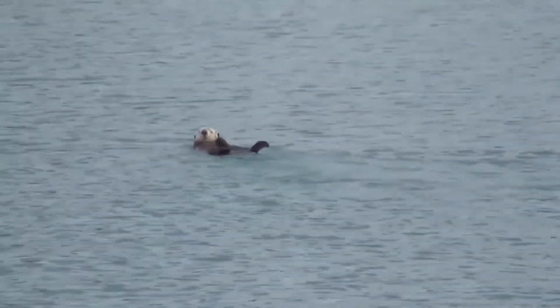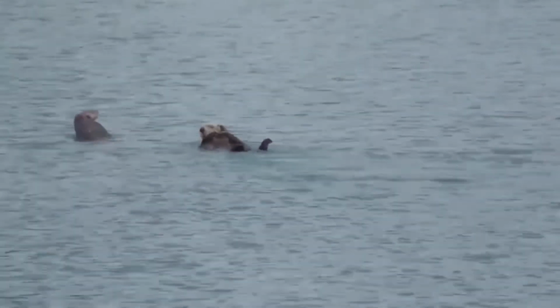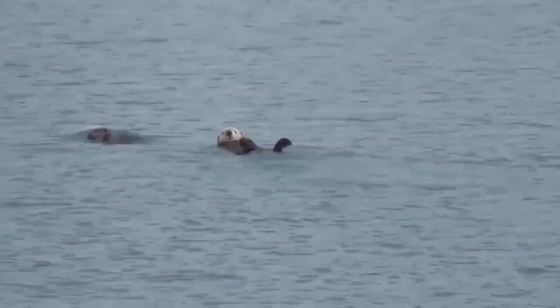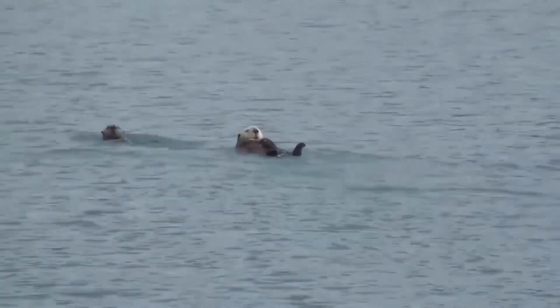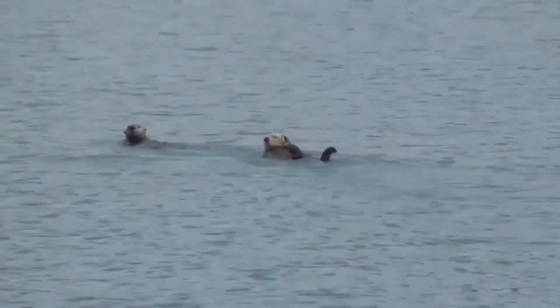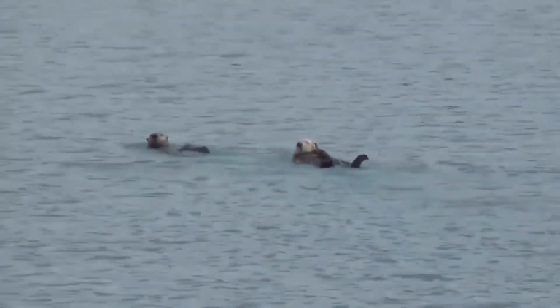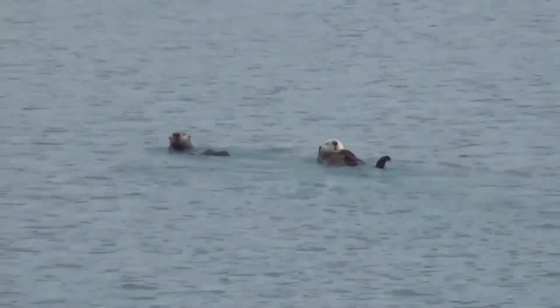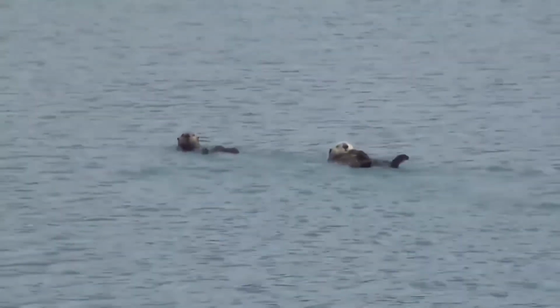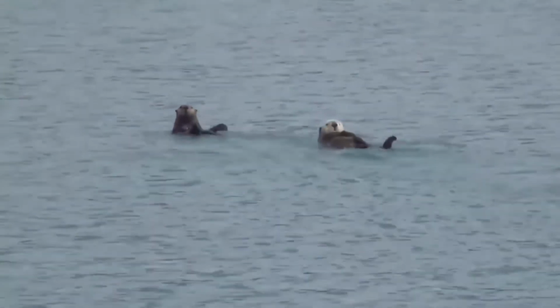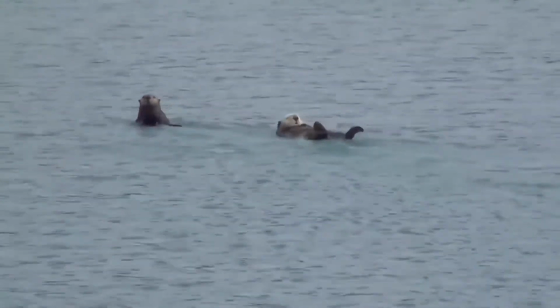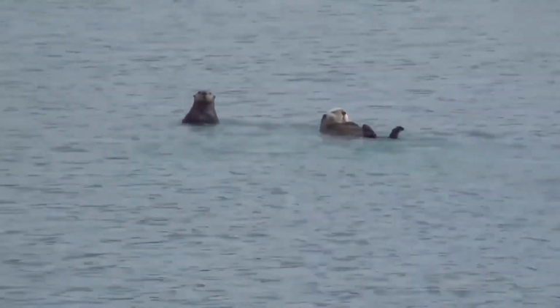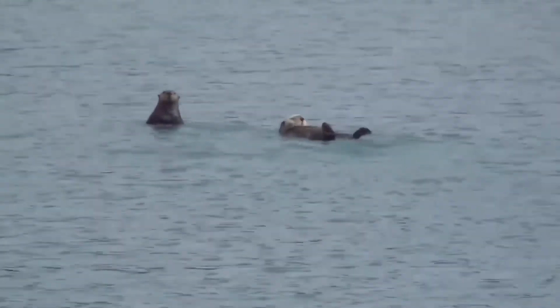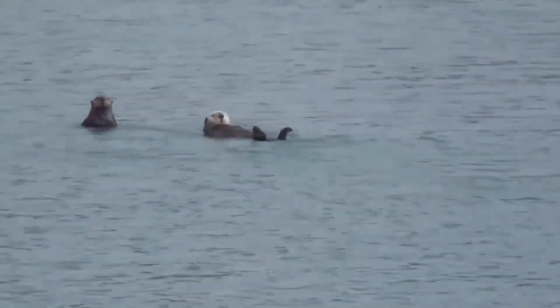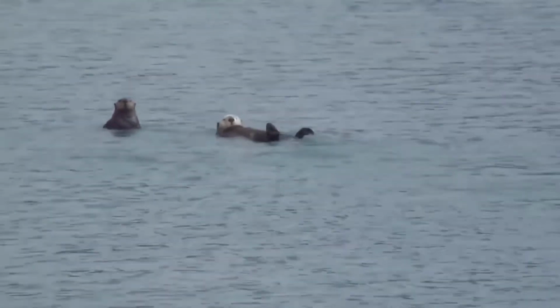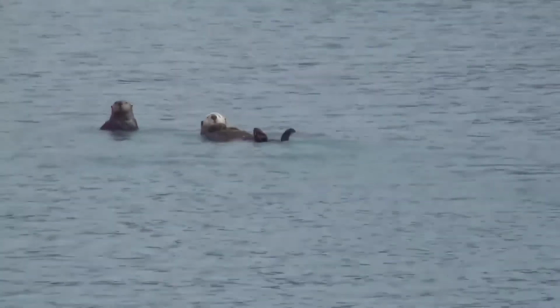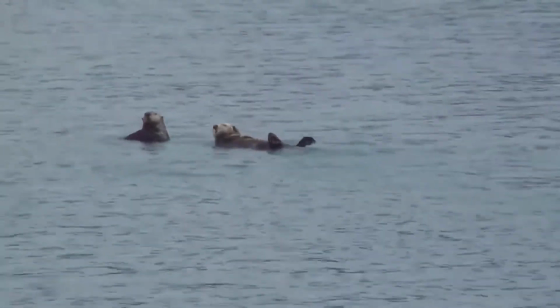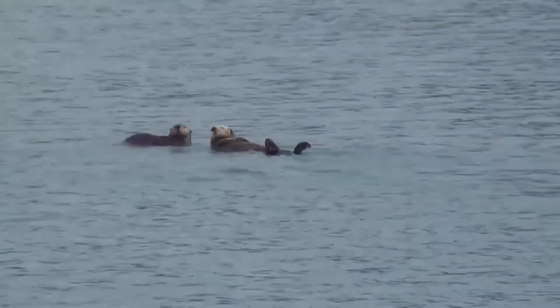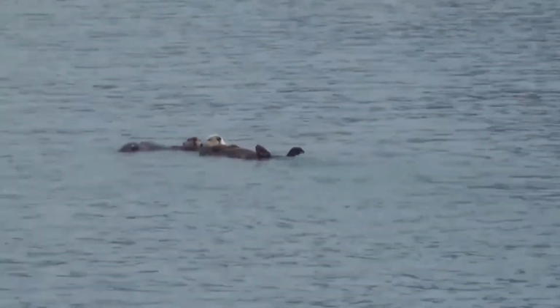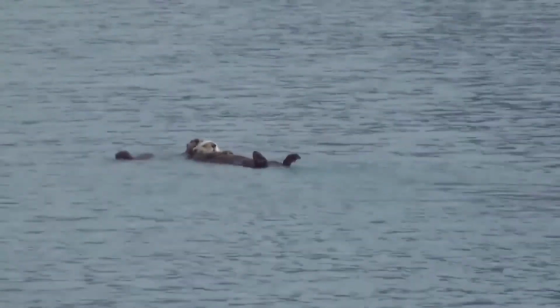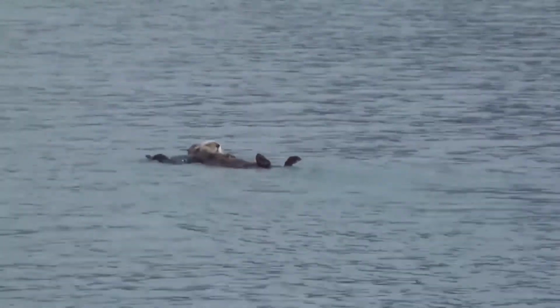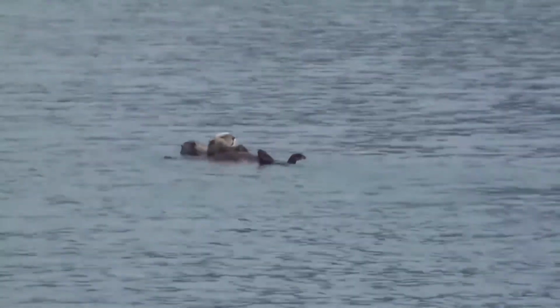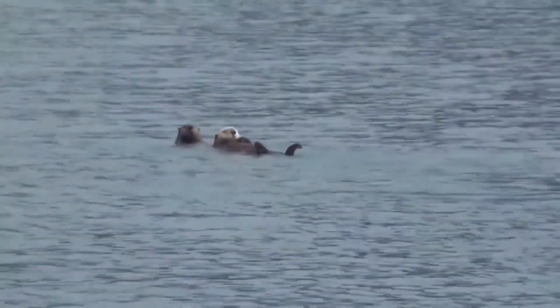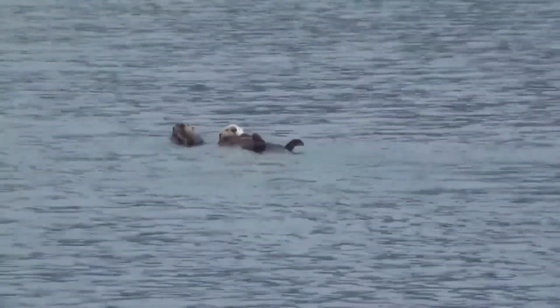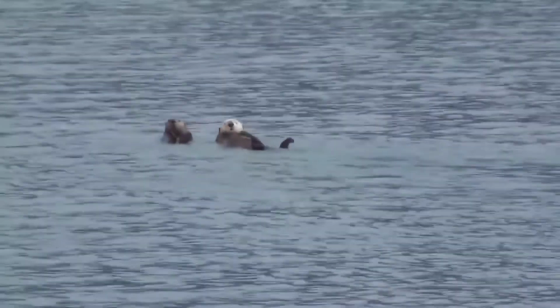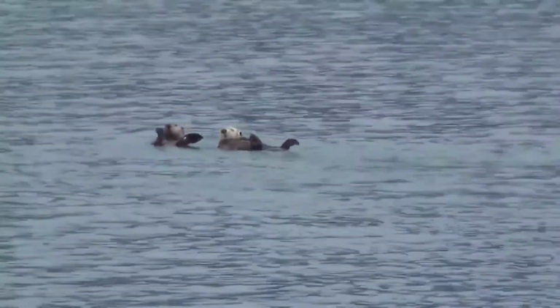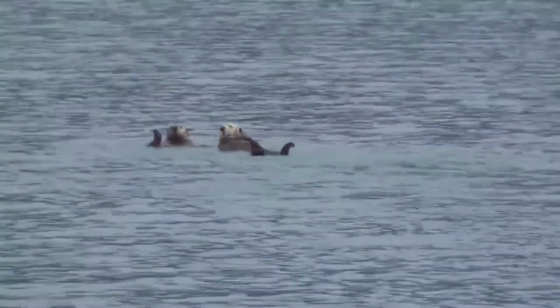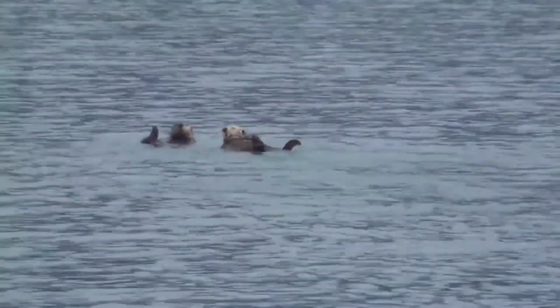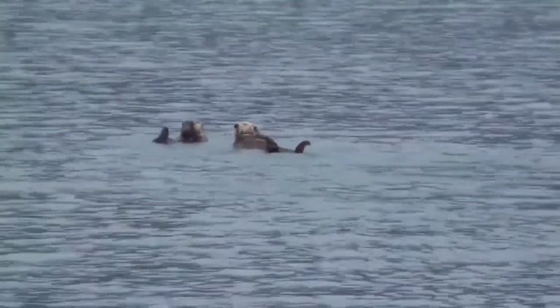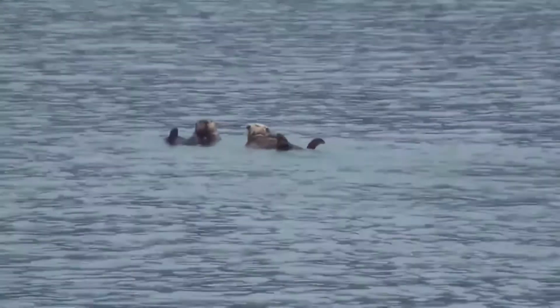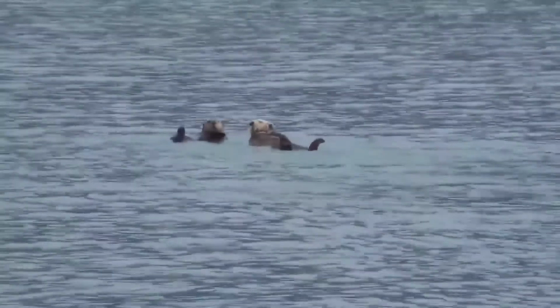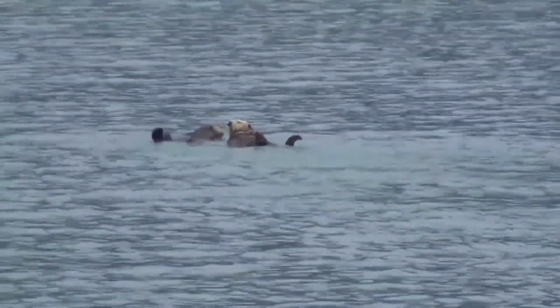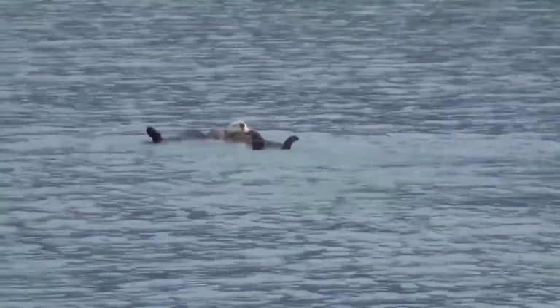Otters are from the same animal group as weasels, badgers, polecats, wolverines and mink. Sea otters are quite special though, as we're the only member of the family that can live our entire life in water.